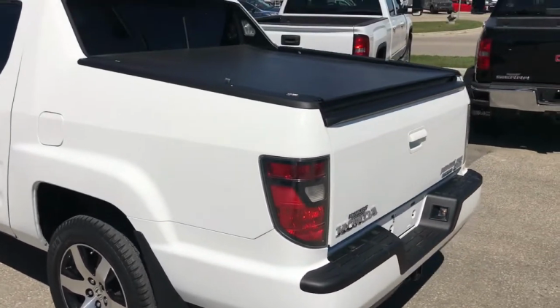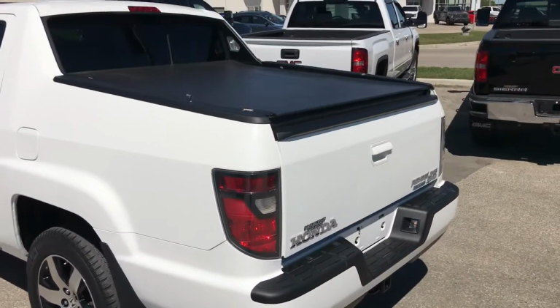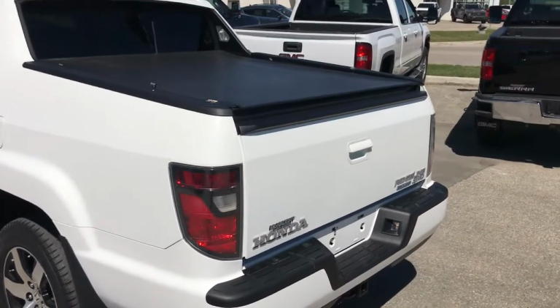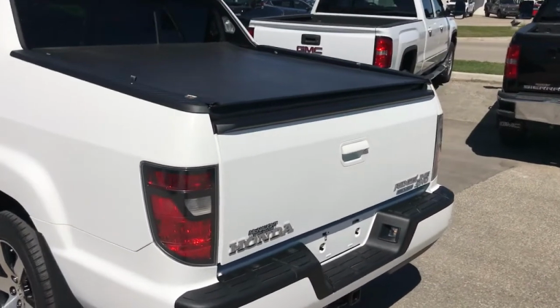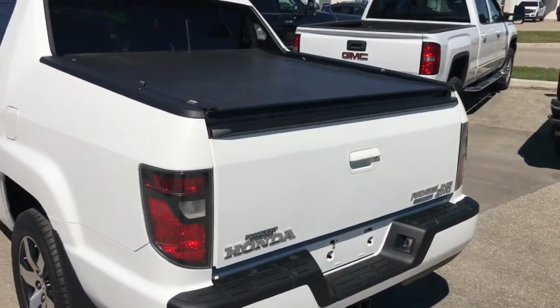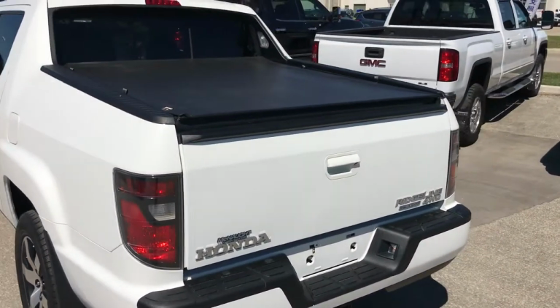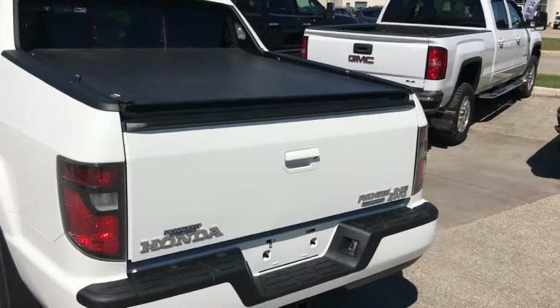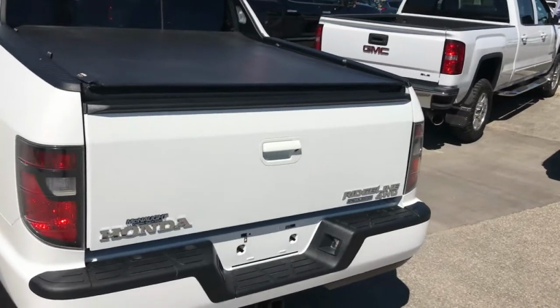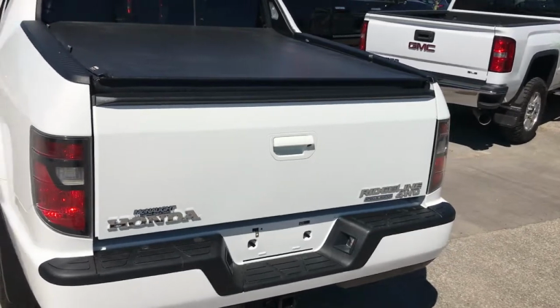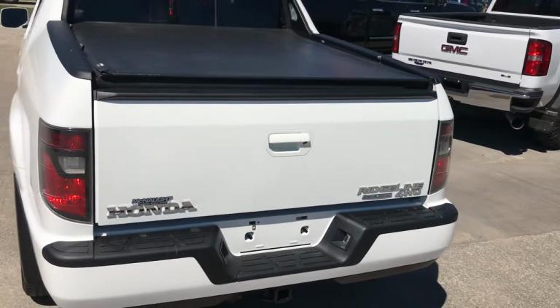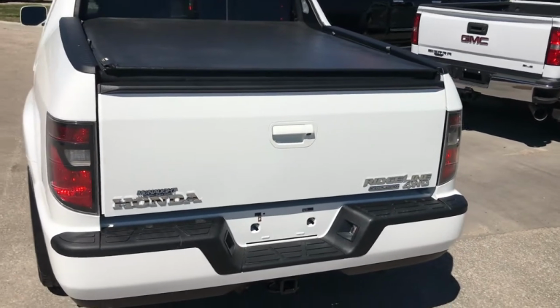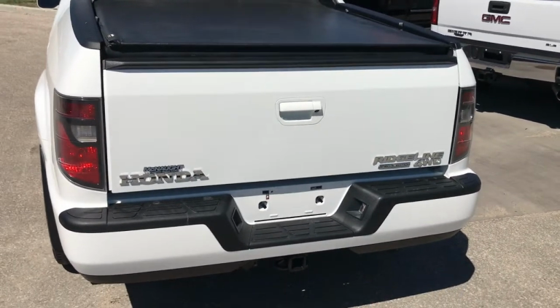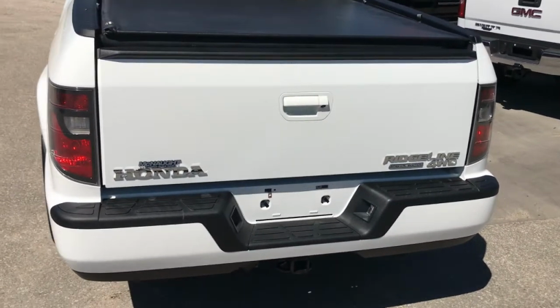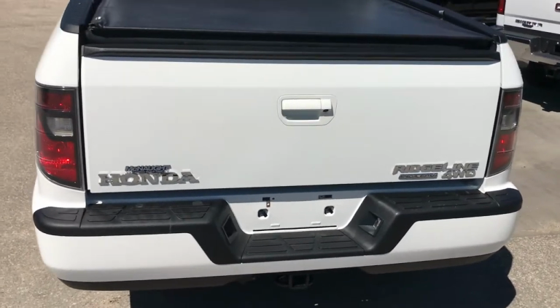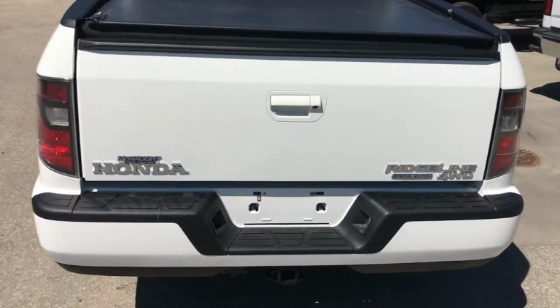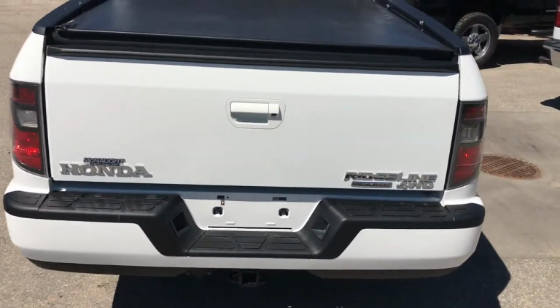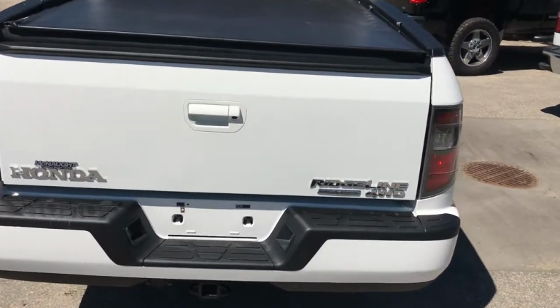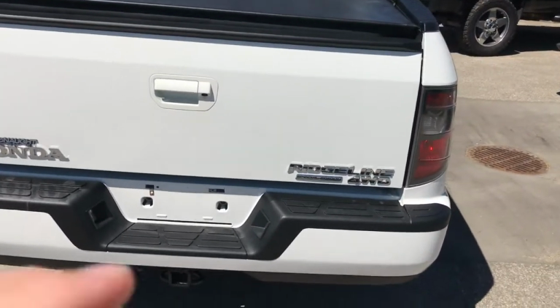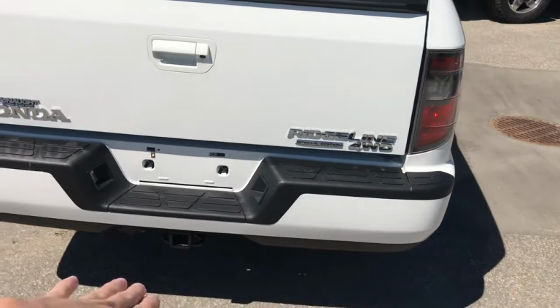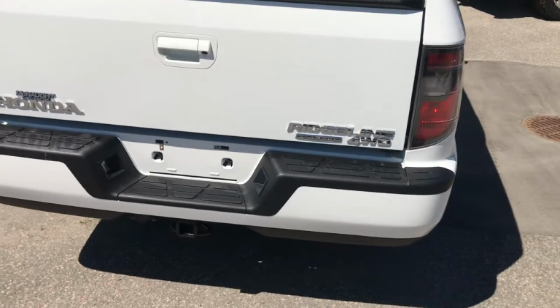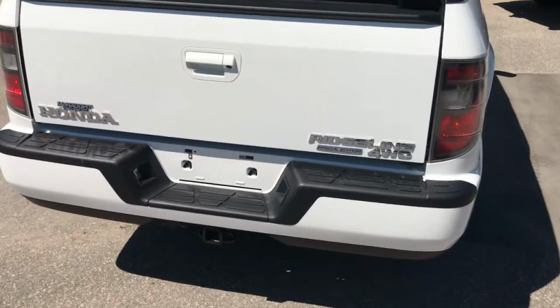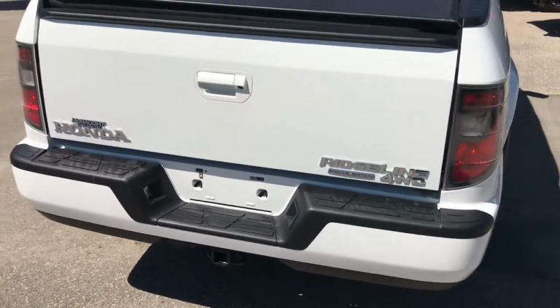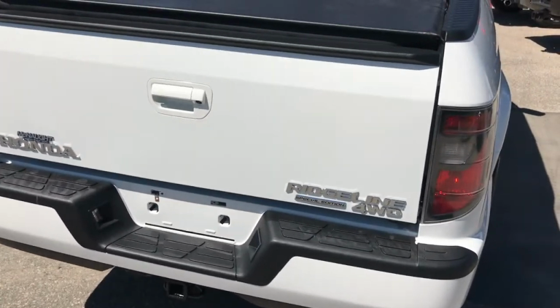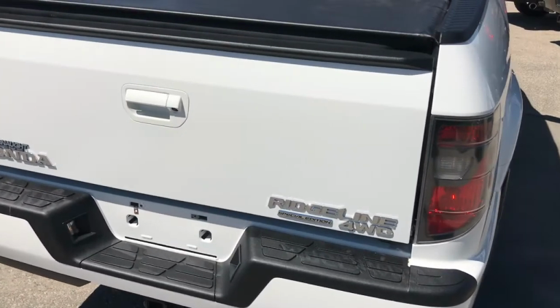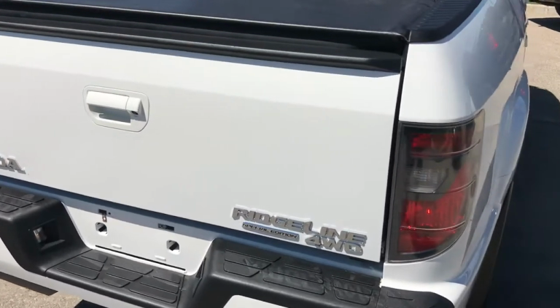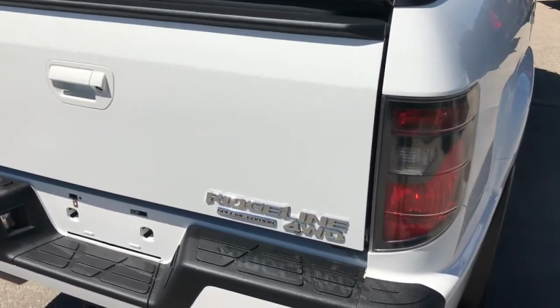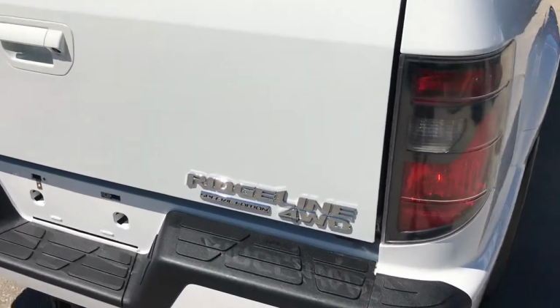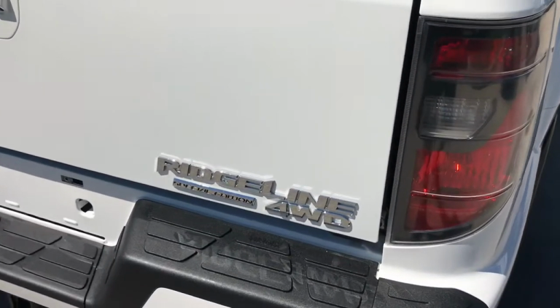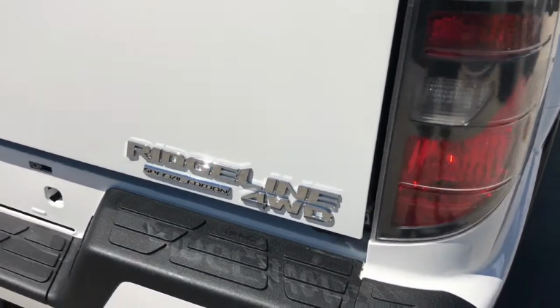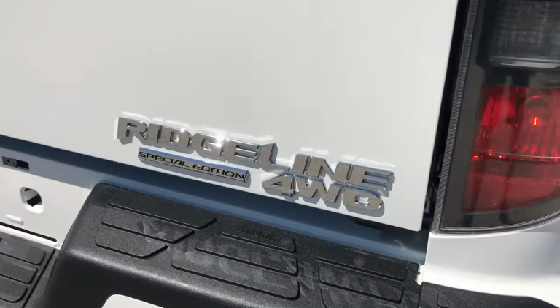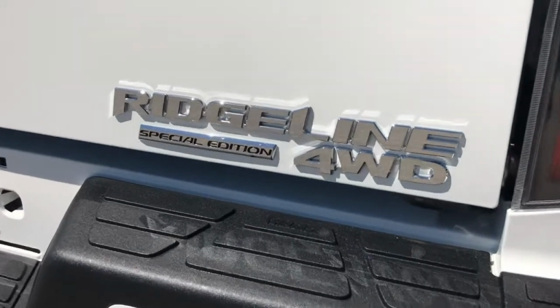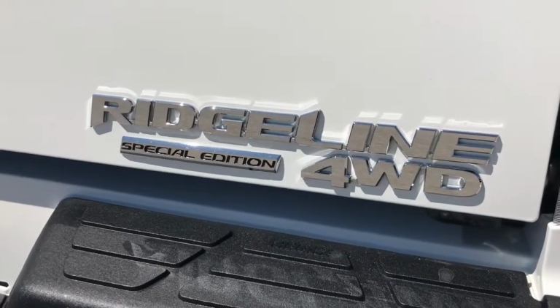Moving around back, you do have the soft tonneau cover. There is a spray-in bed liner on the box as well, and of course you have your hitch and hook-up on the back to haul a trailer. Once again, there's that Special Edition badge.